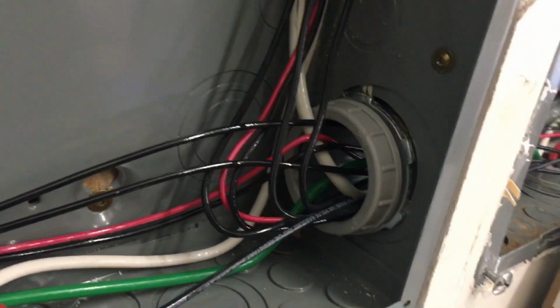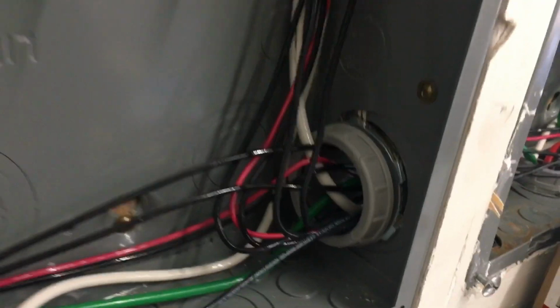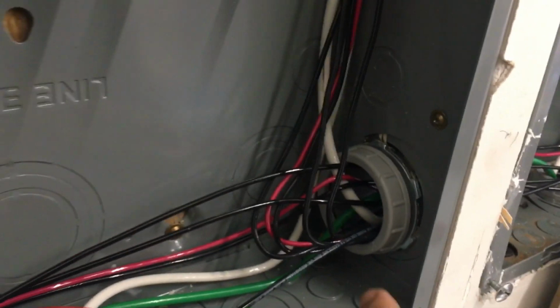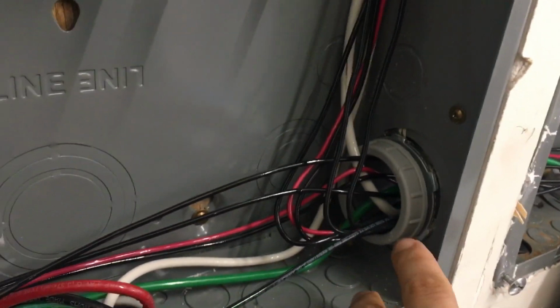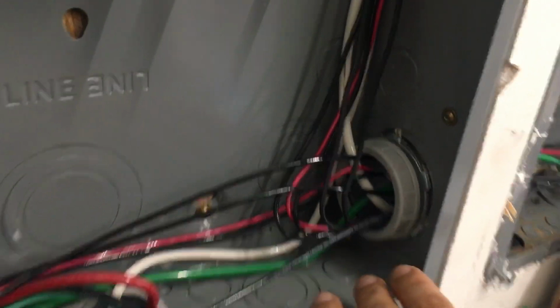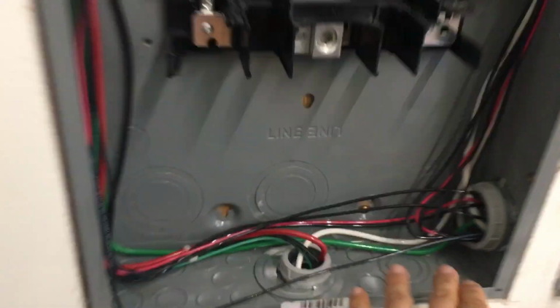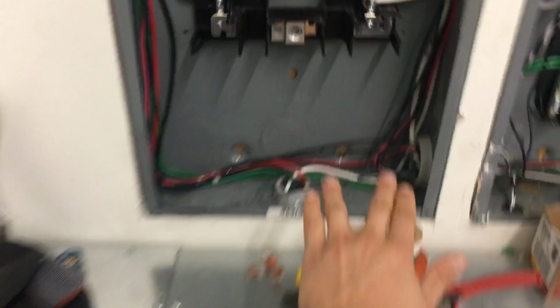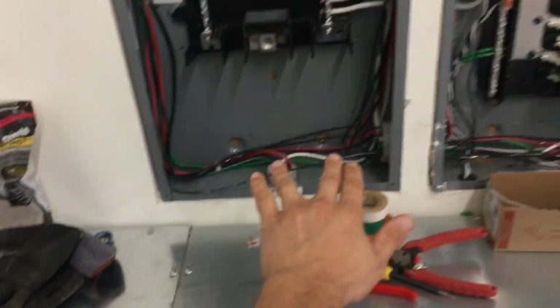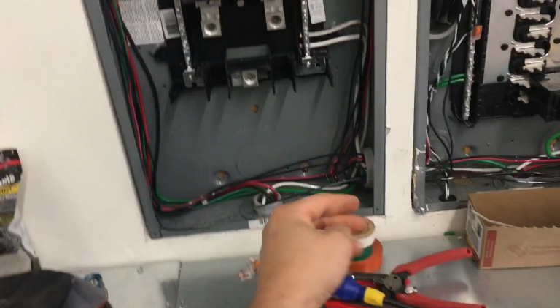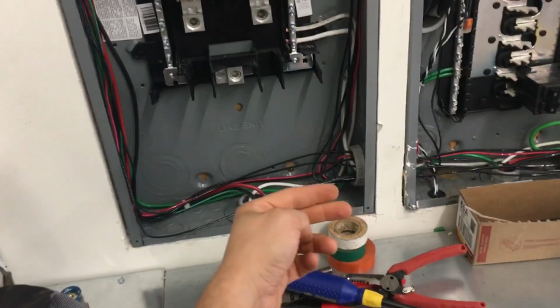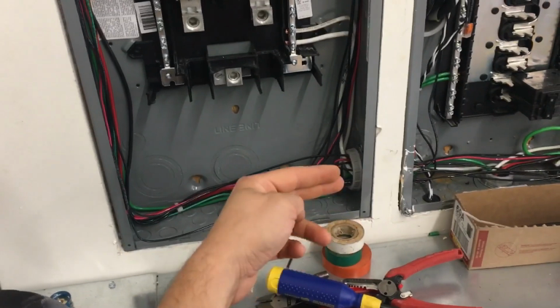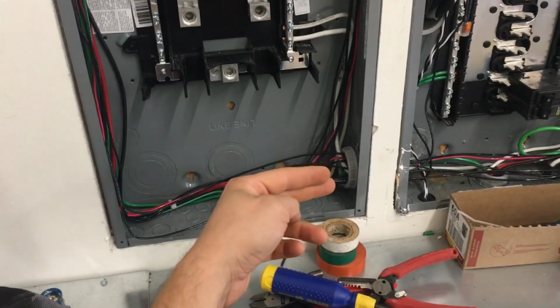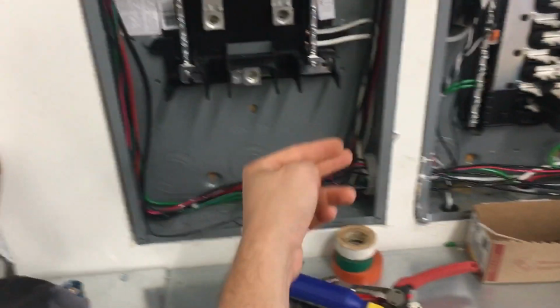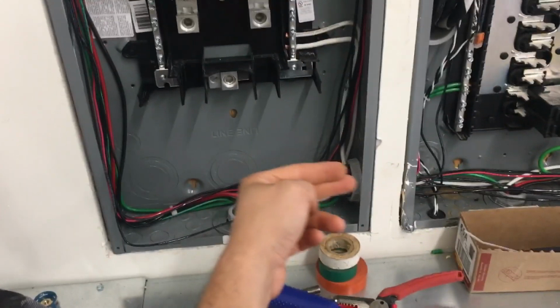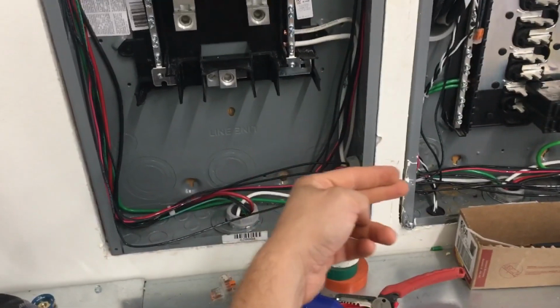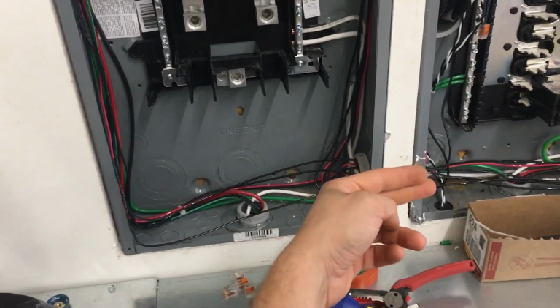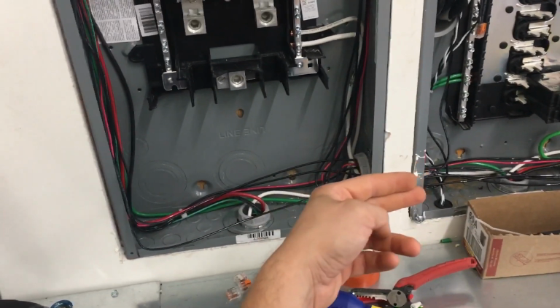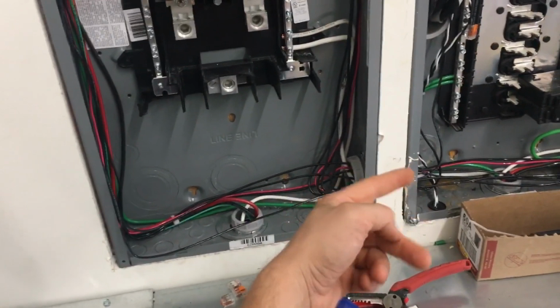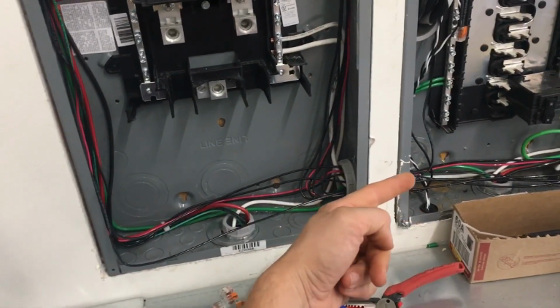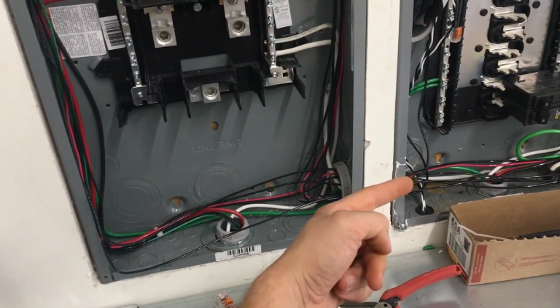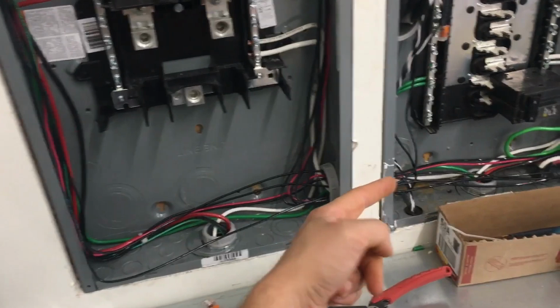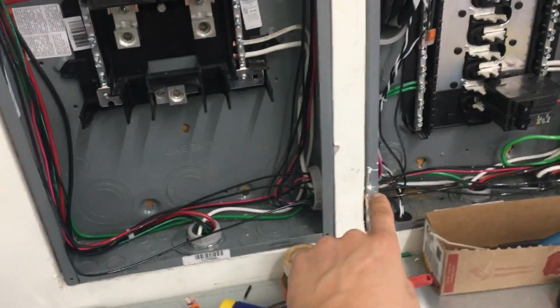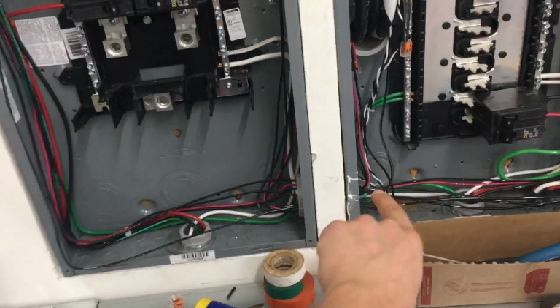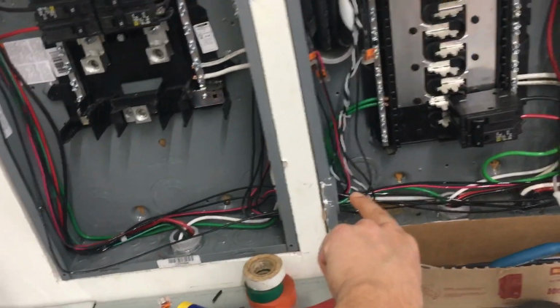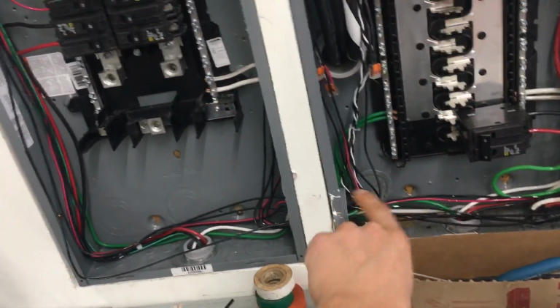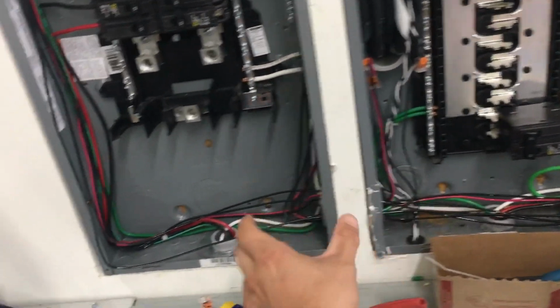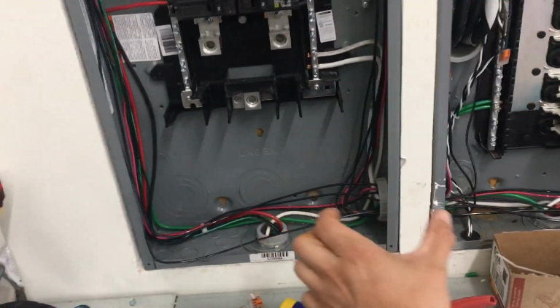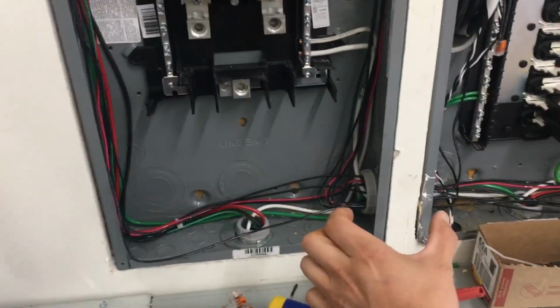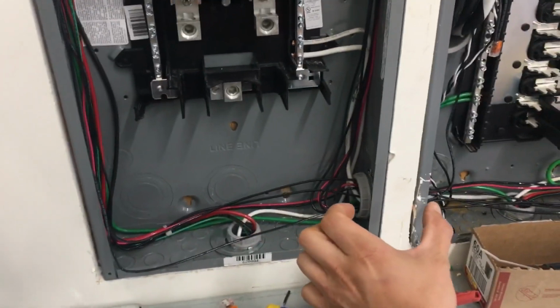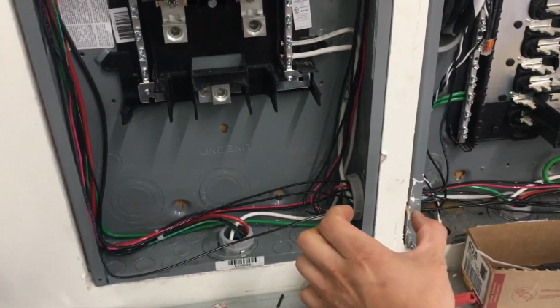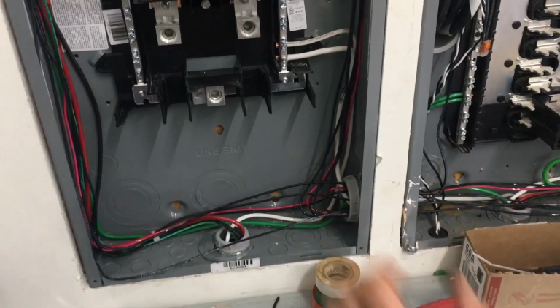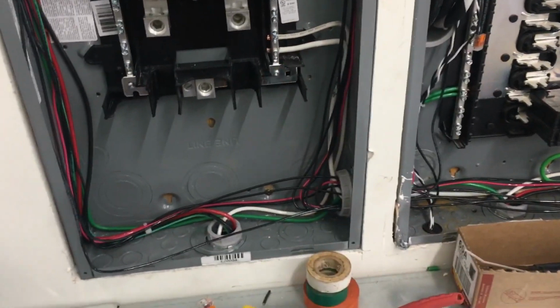There's a shot of how I have them connected. What I did is I made a hole for this panel first, then I bored through, found out where it was, made a hole in that one, and then I used a piece of pipe to connect them.